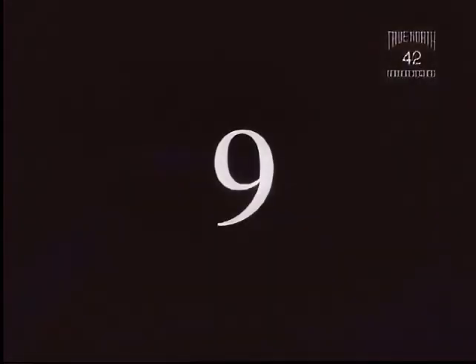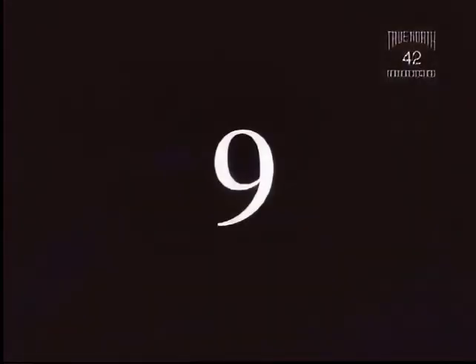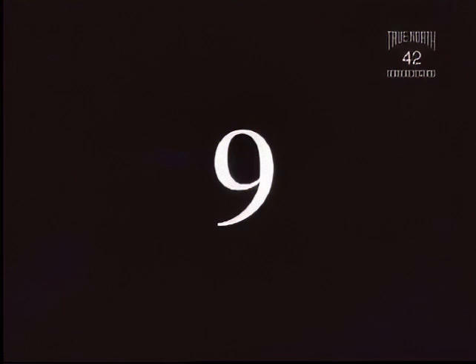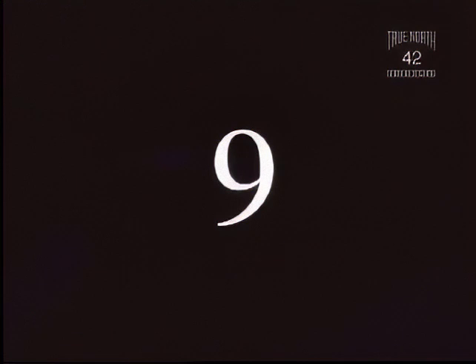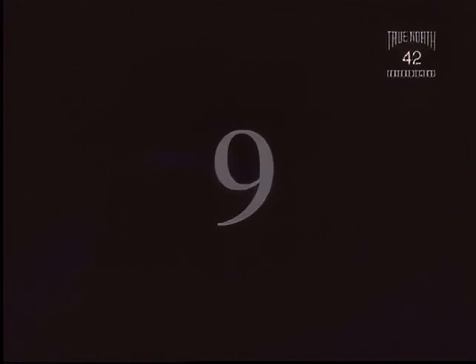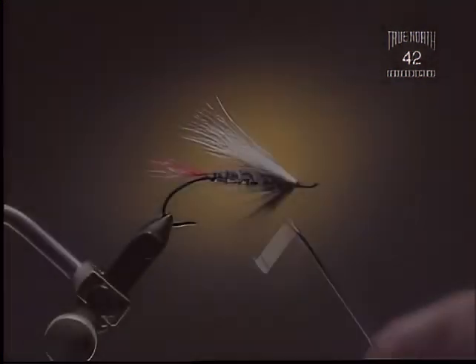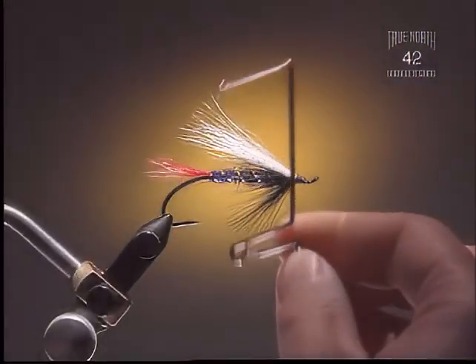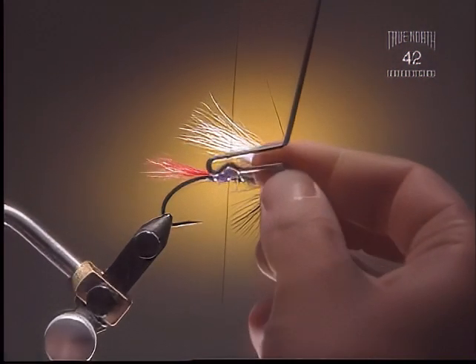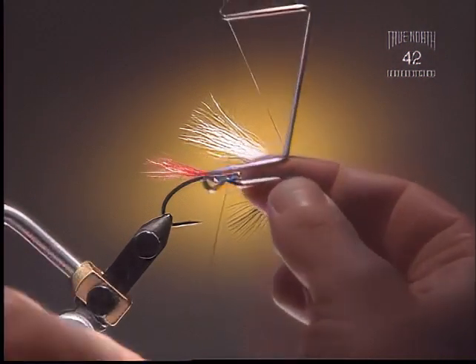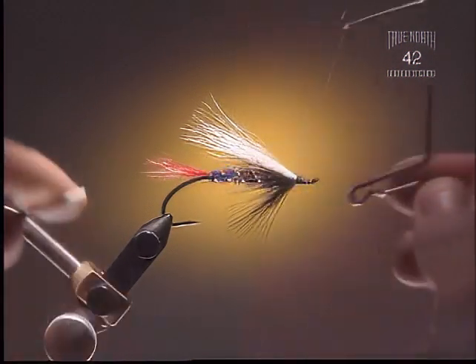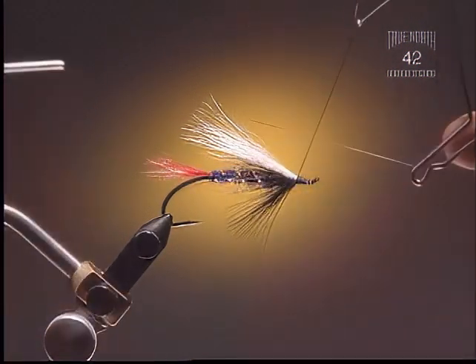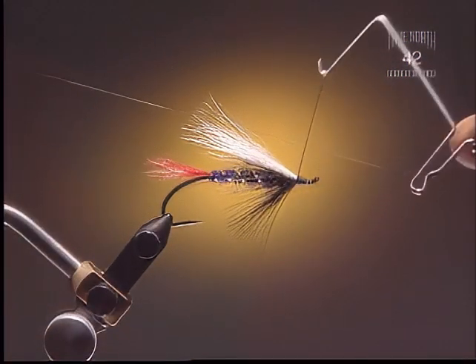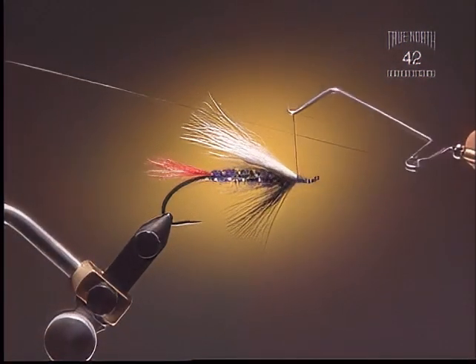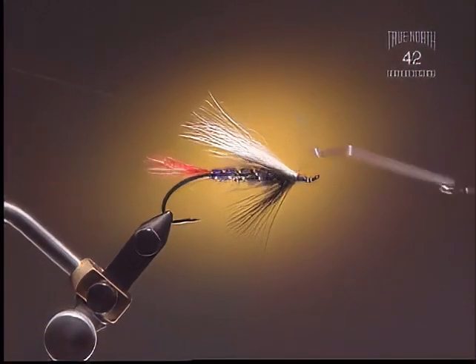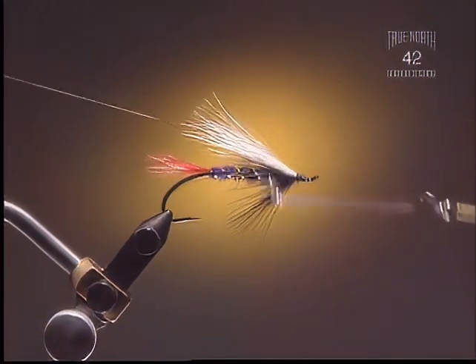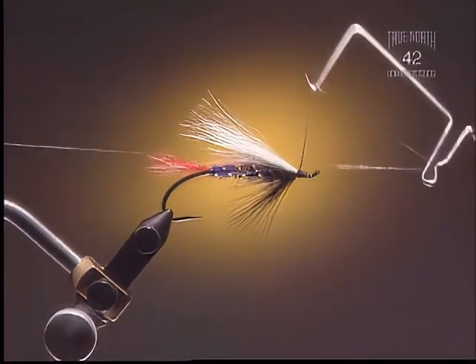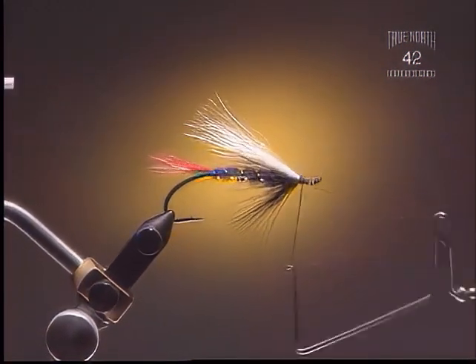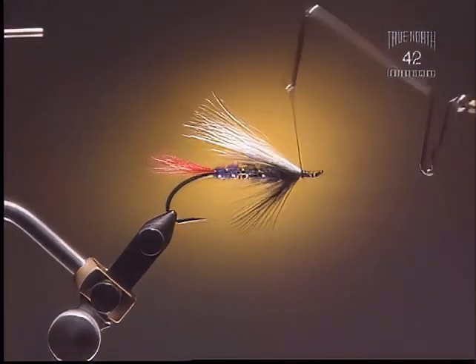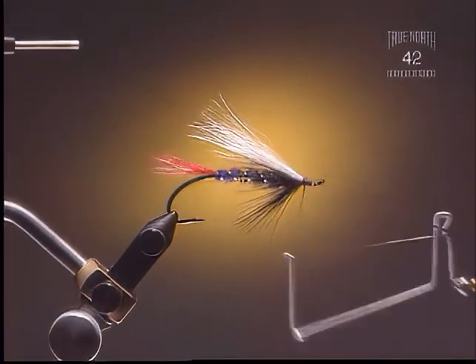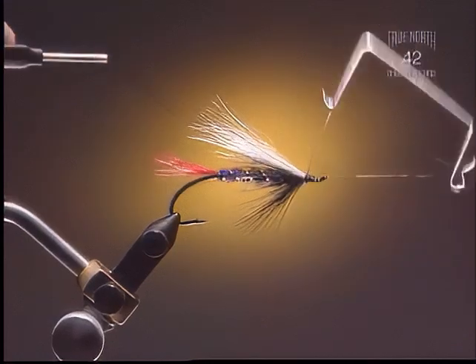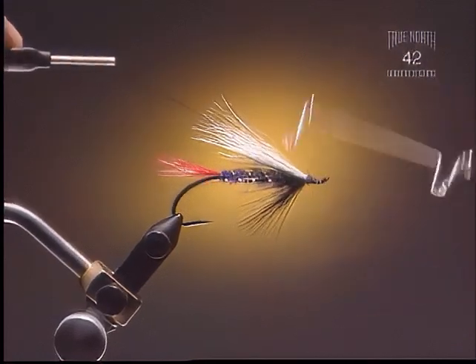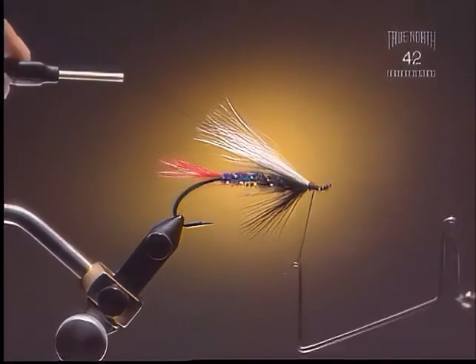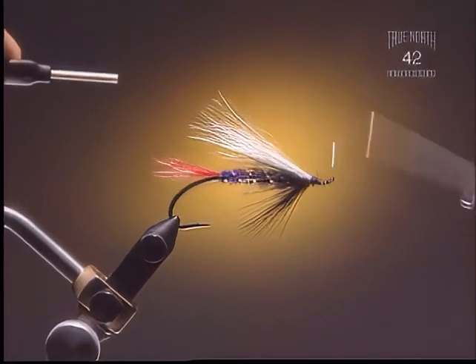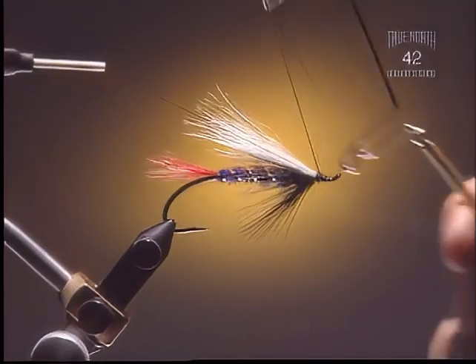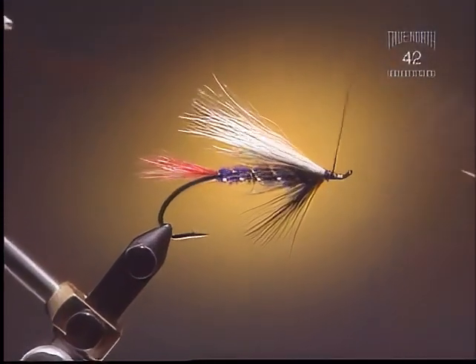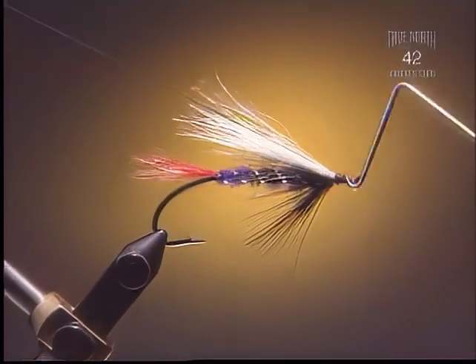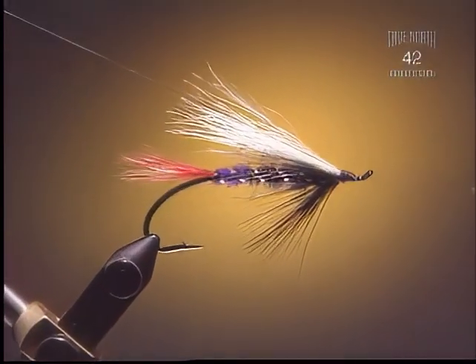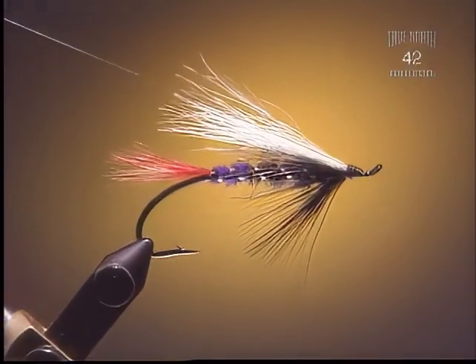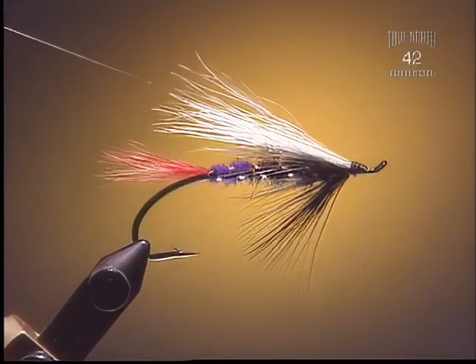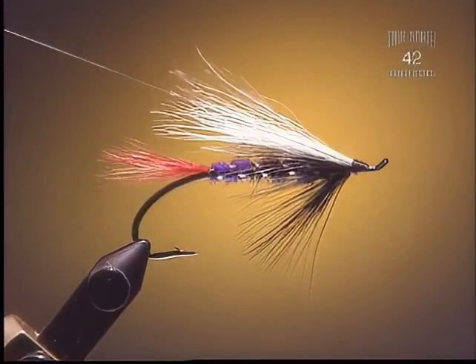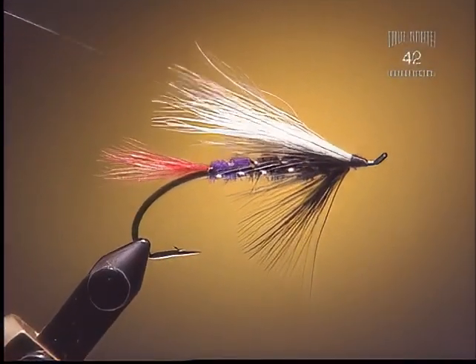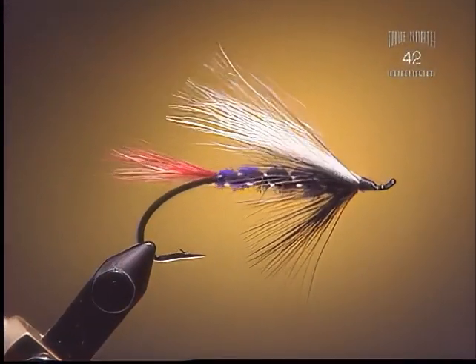Step 9. You want to keep the head quite tapered here, just so we've got some space and it ends up nice and neat. Always keep the eye clean.